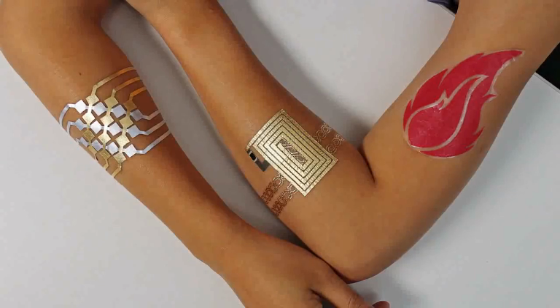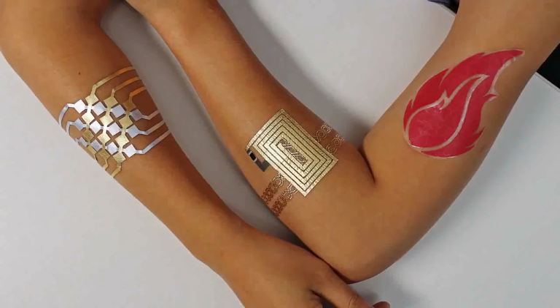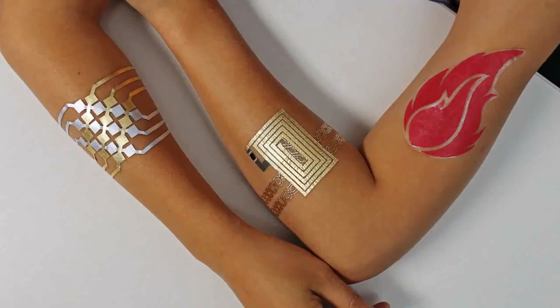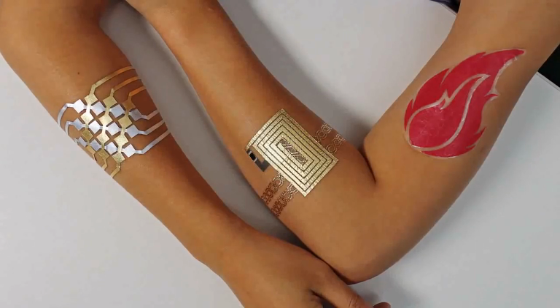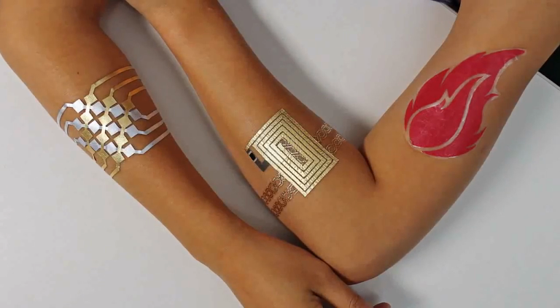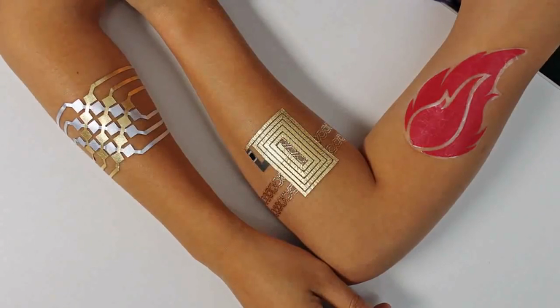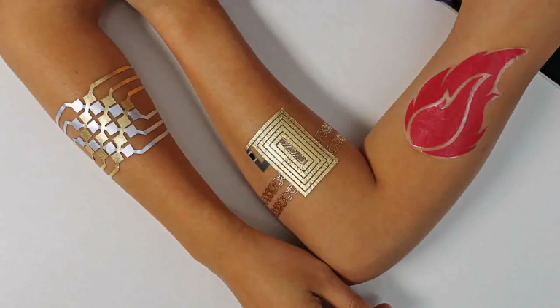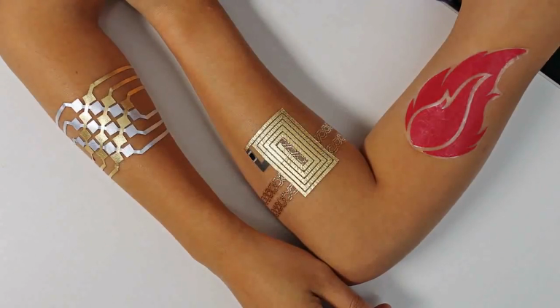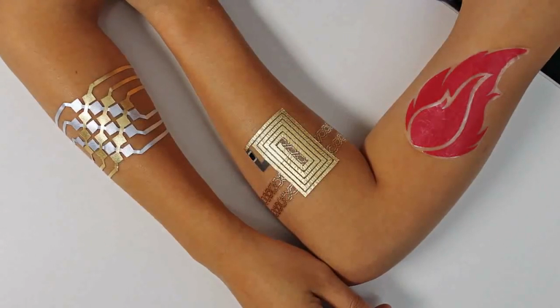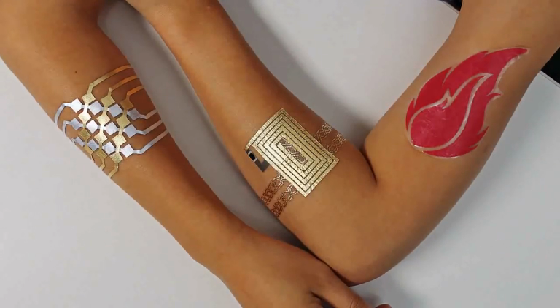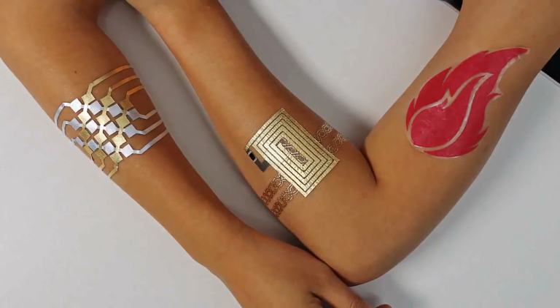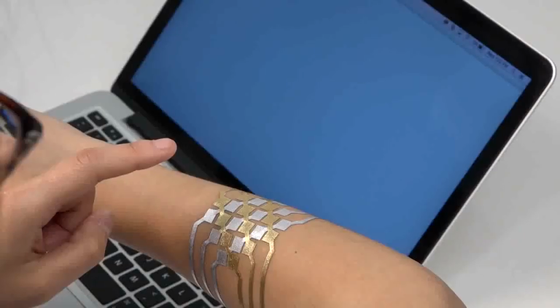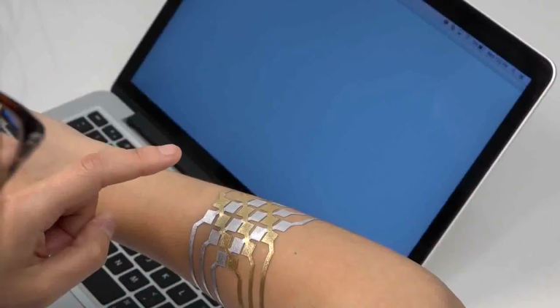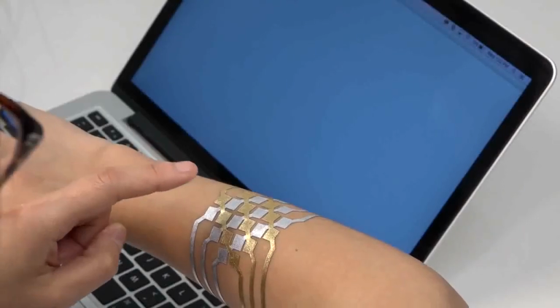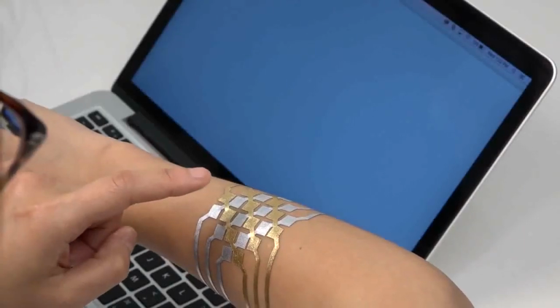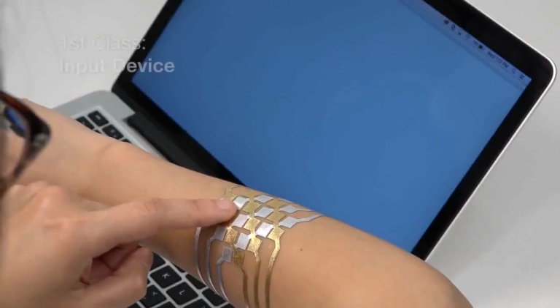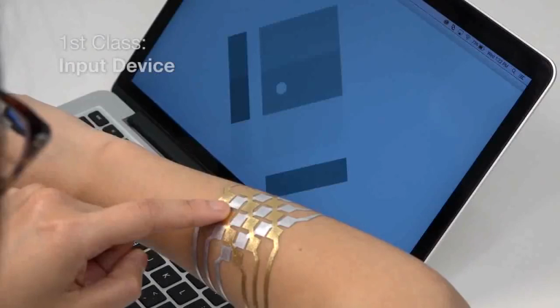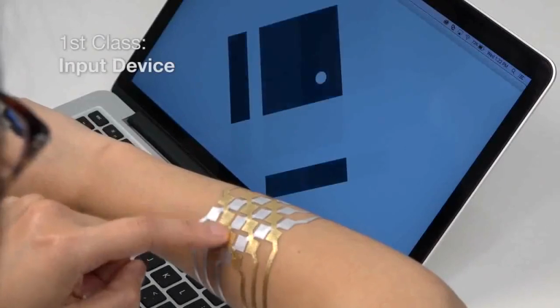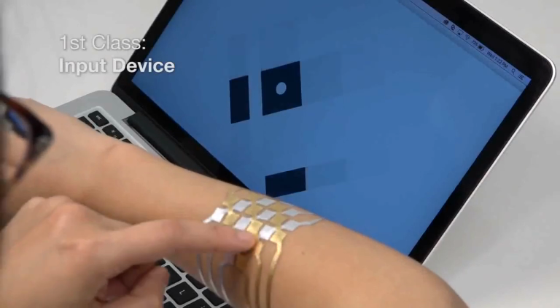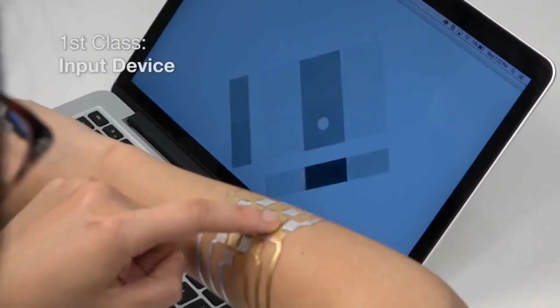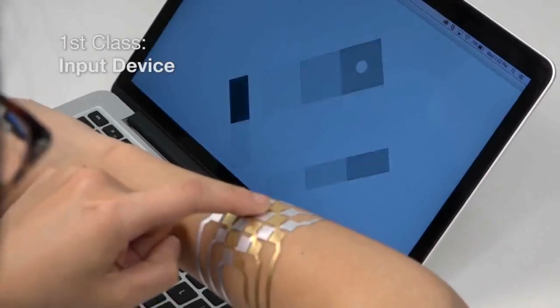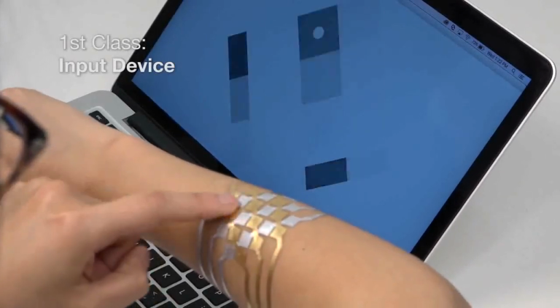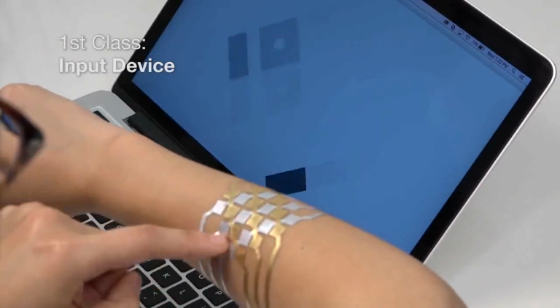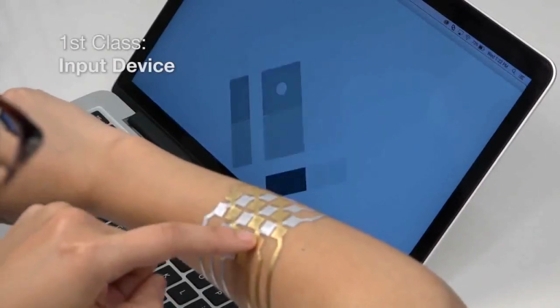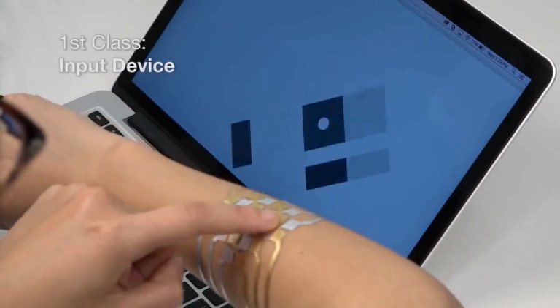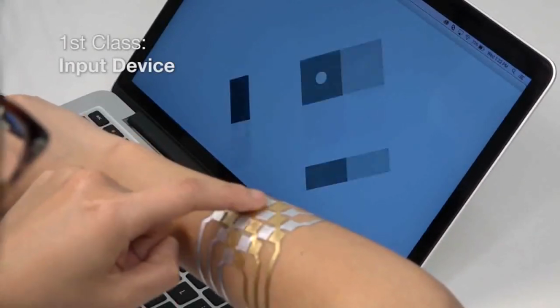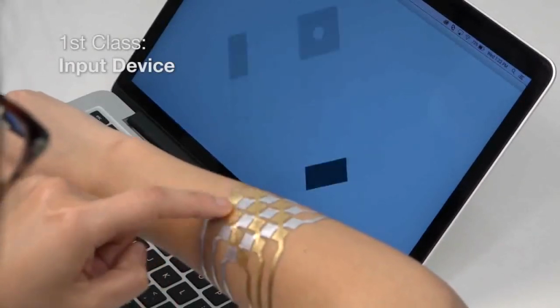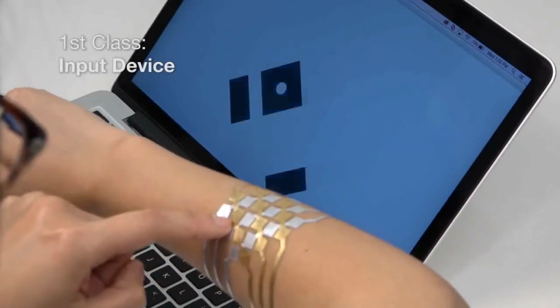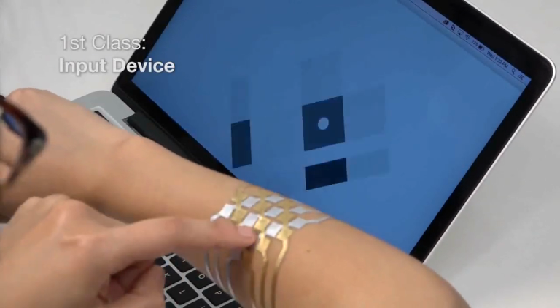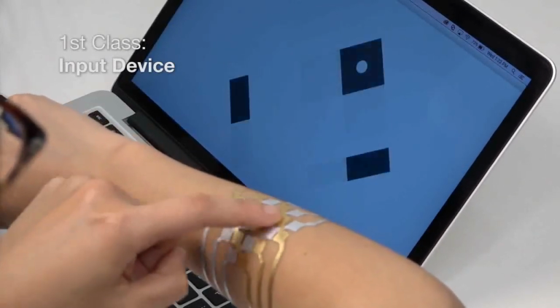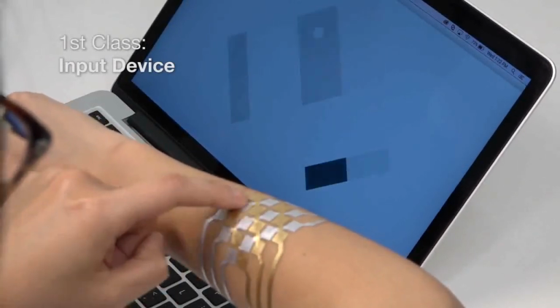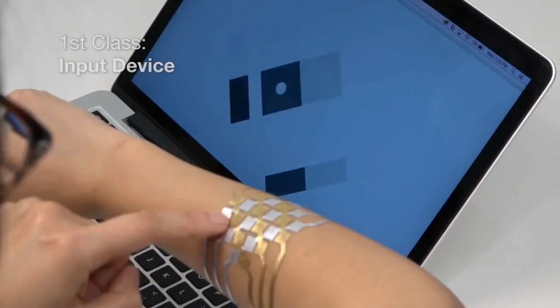We are able to create three classes of devices. The first class is input devices to turn your skin into a trackpad, or a controller to adjust your music player.